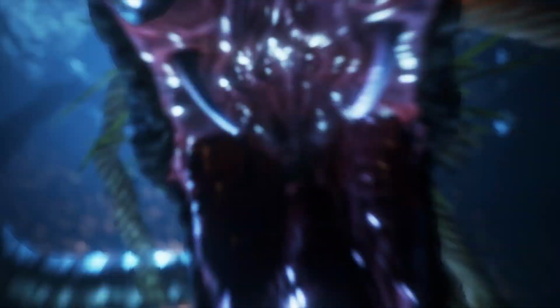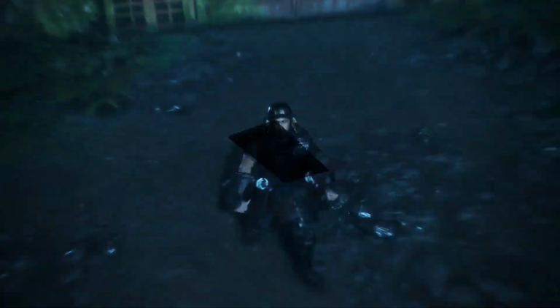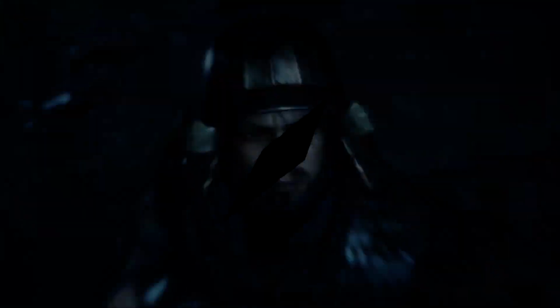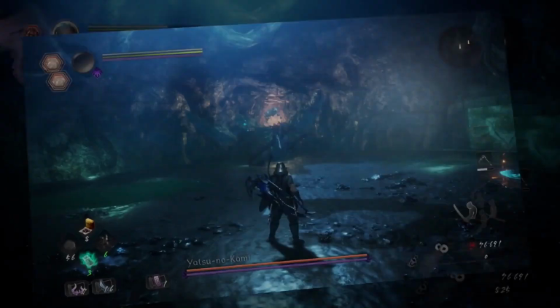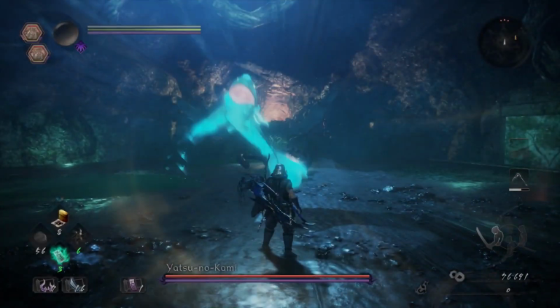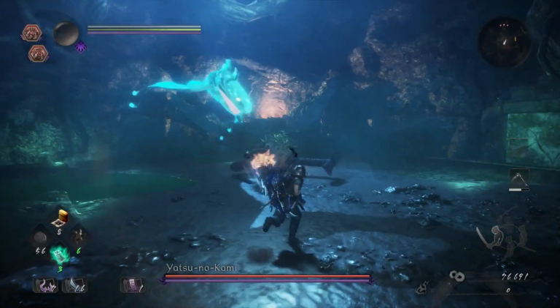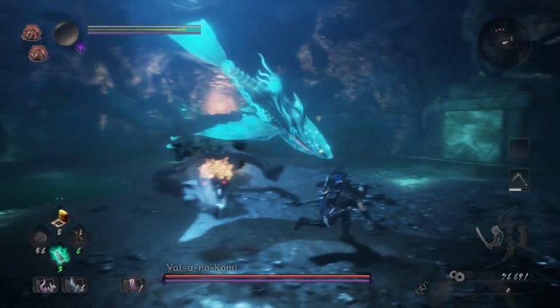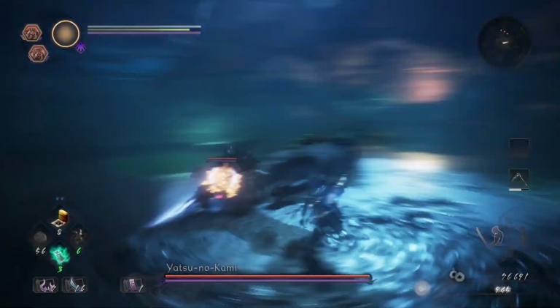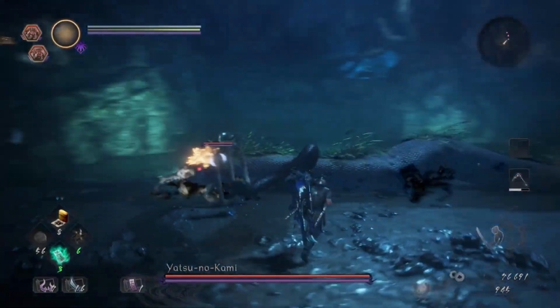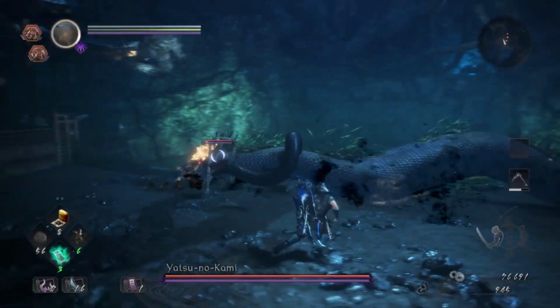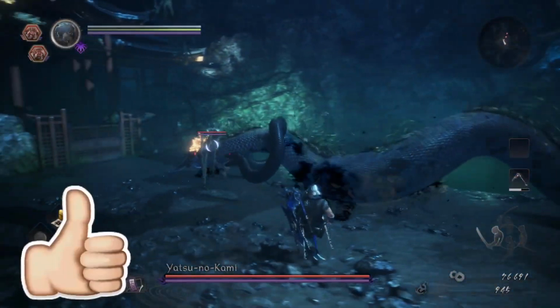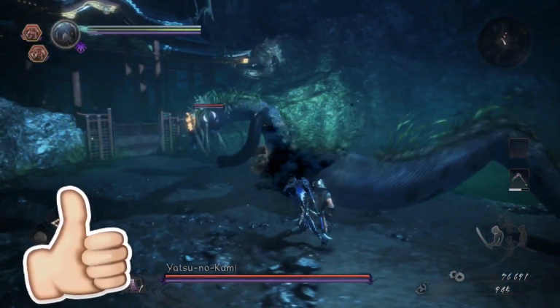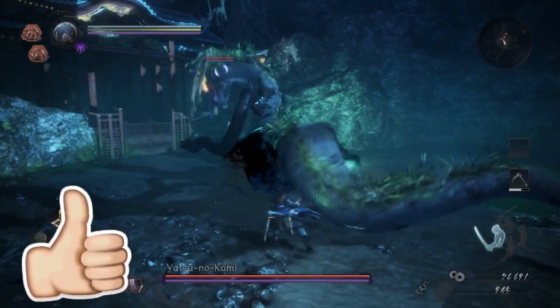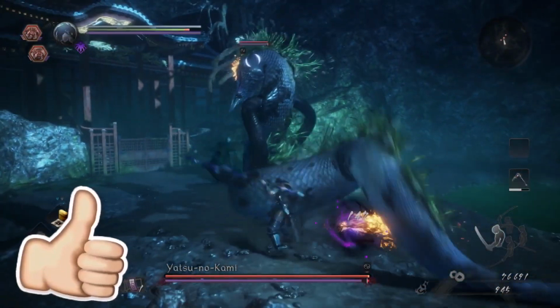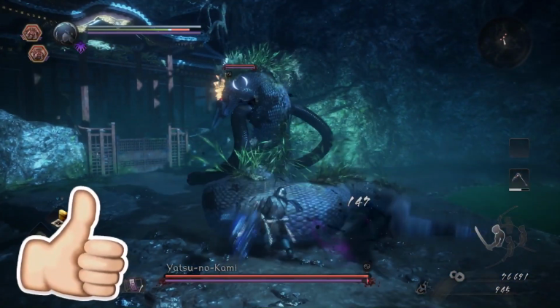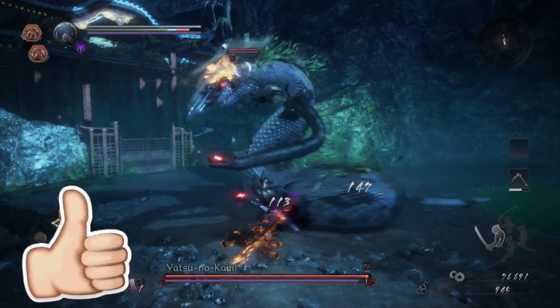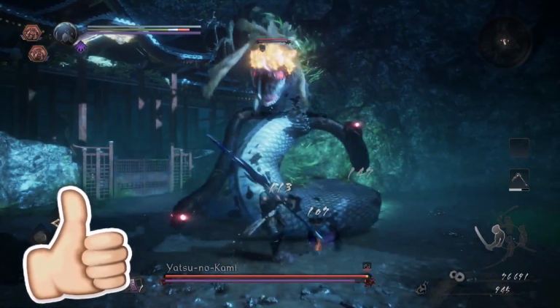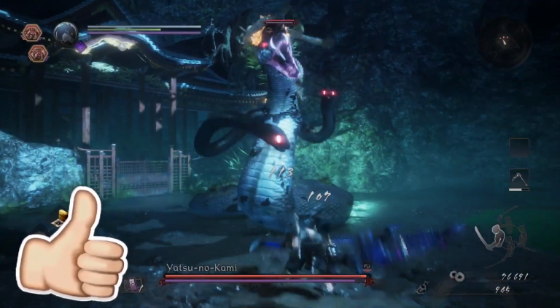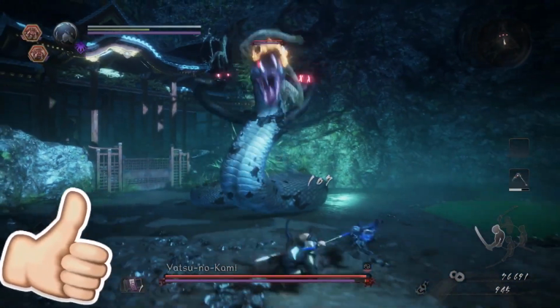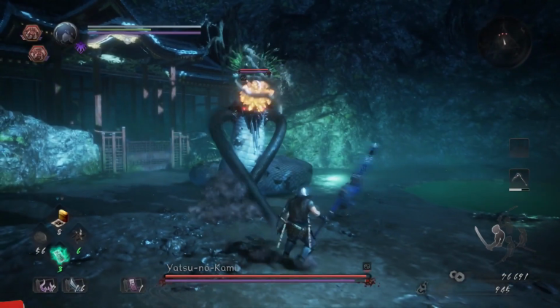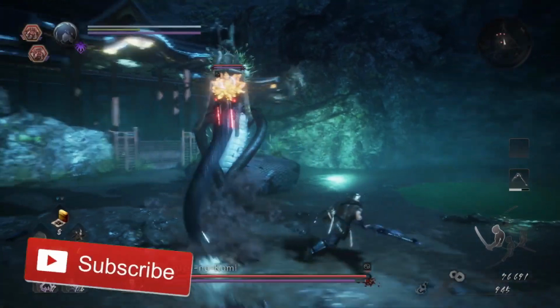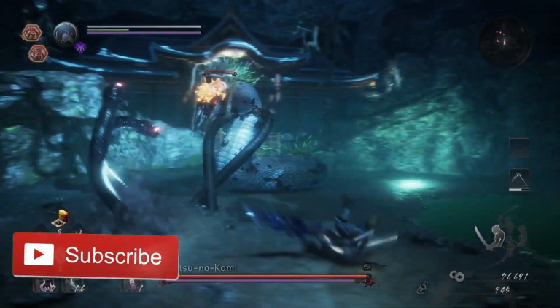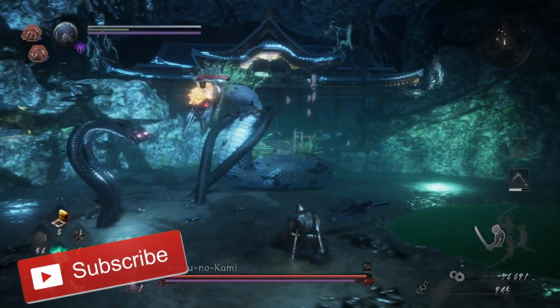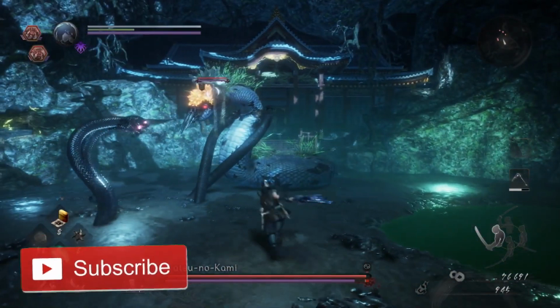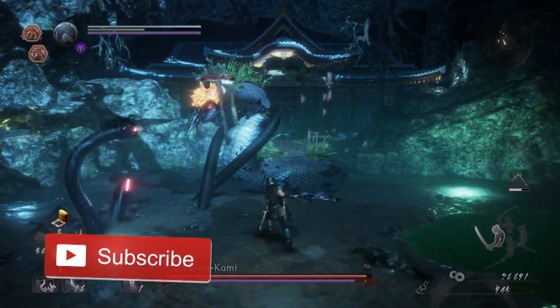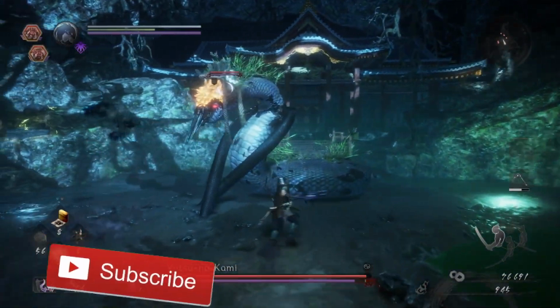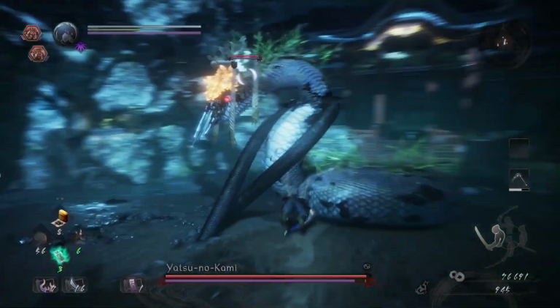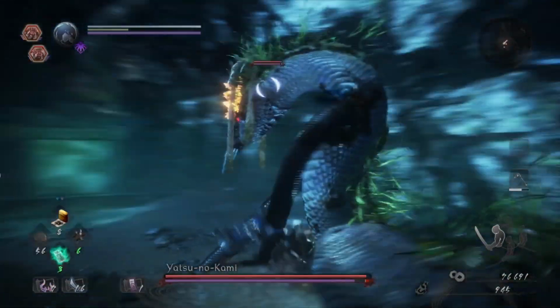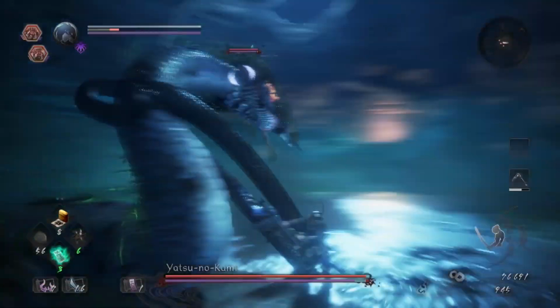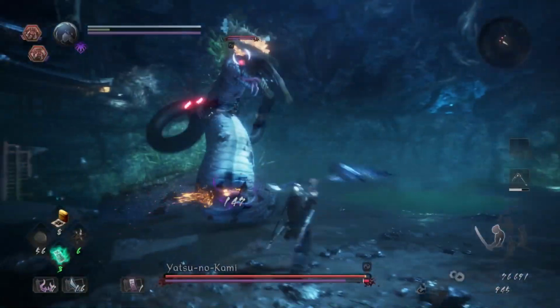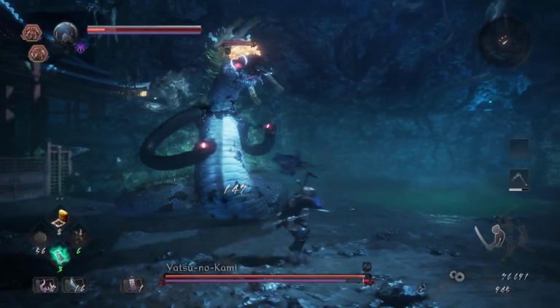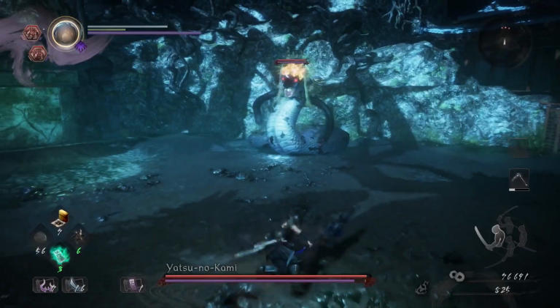First off, the arena you fight Yatsu in has two pools of venom on the floor. It doesn't meaningfully infect the fight; it's just something to be mindful of — try to avoid standing or running through those two pools of venom.